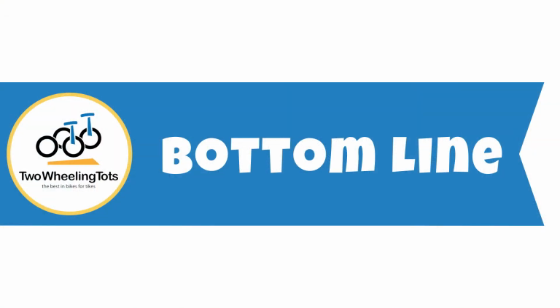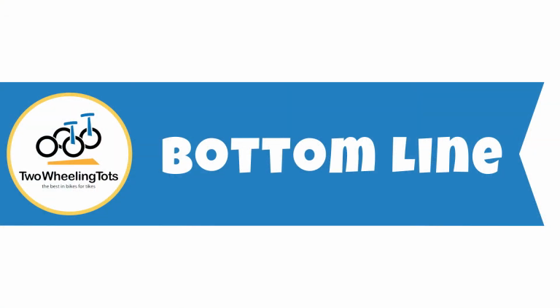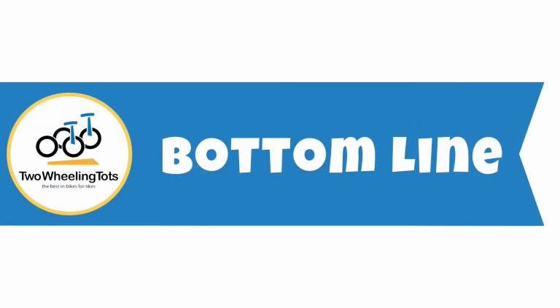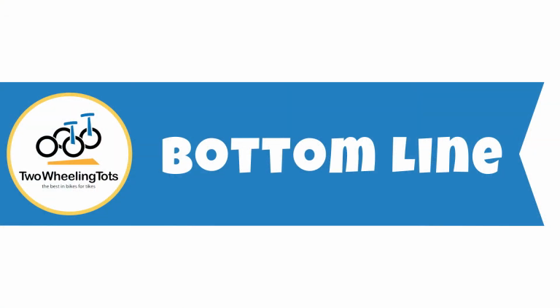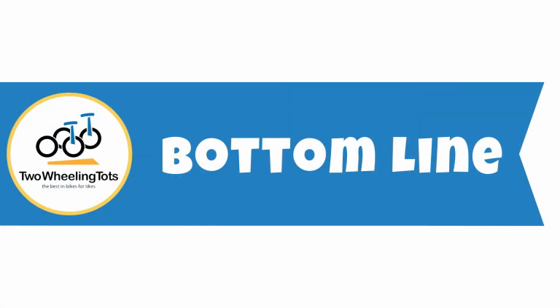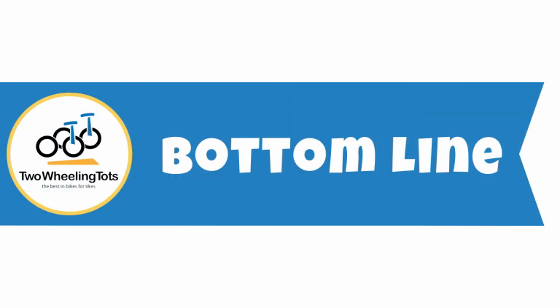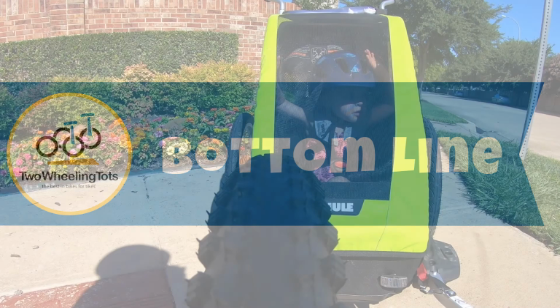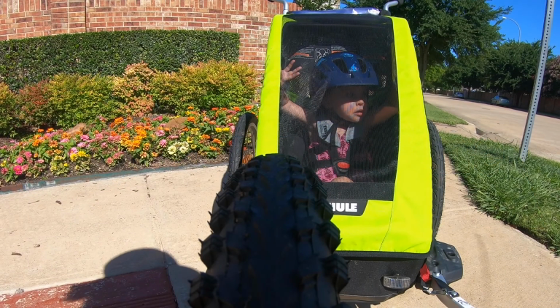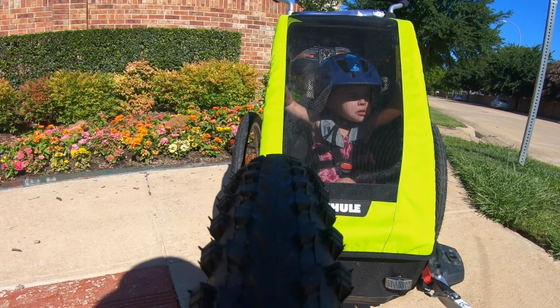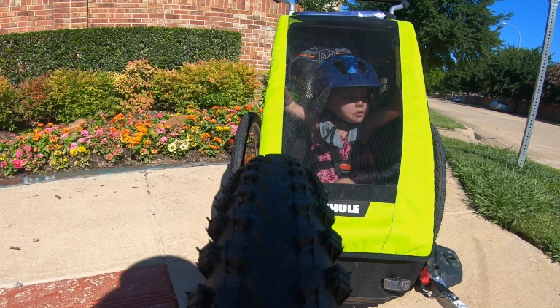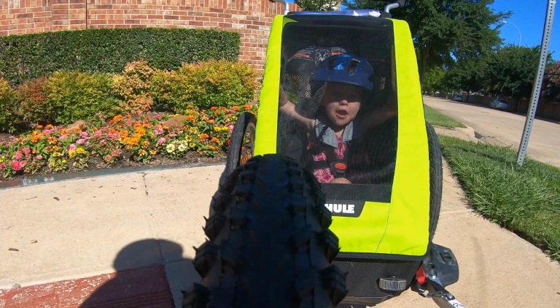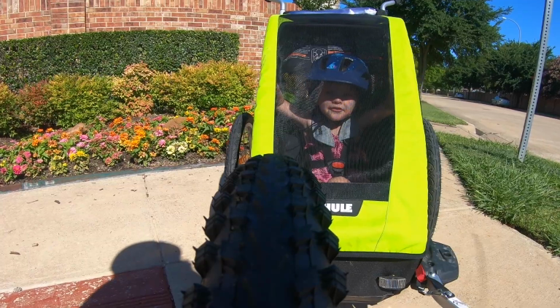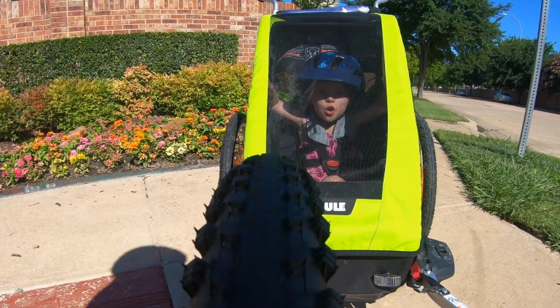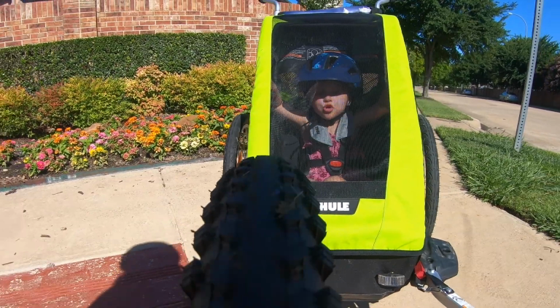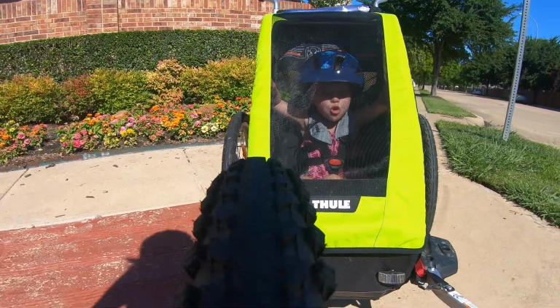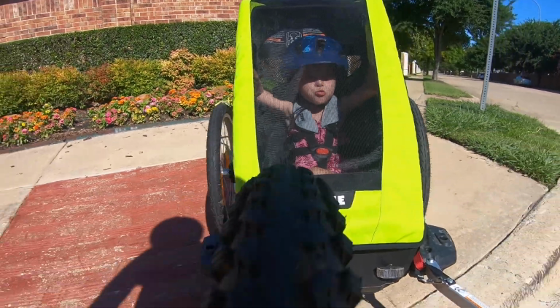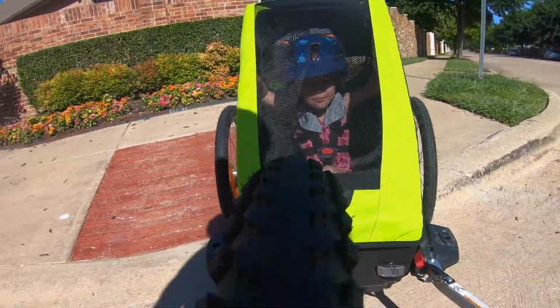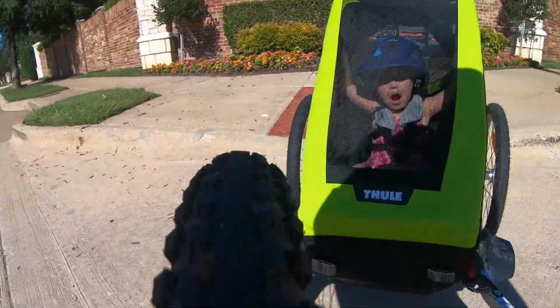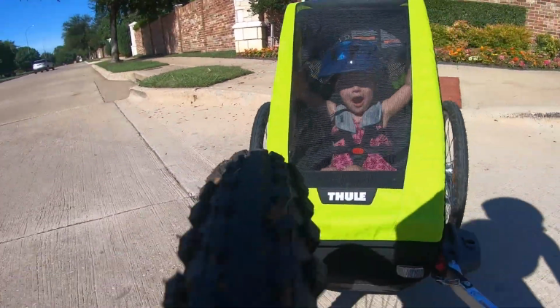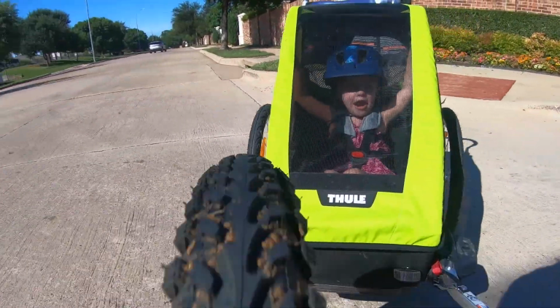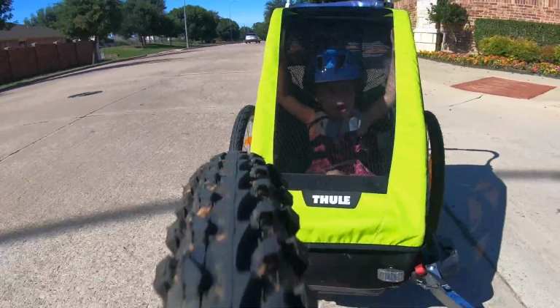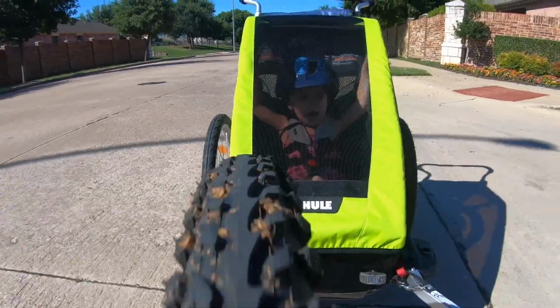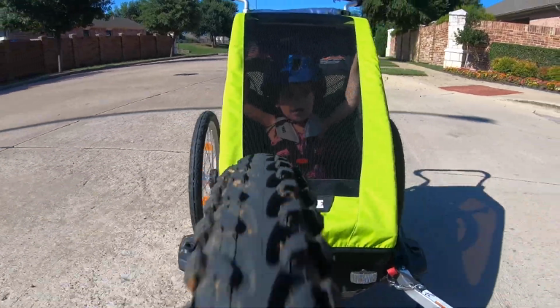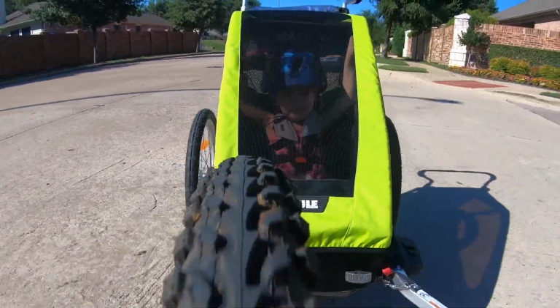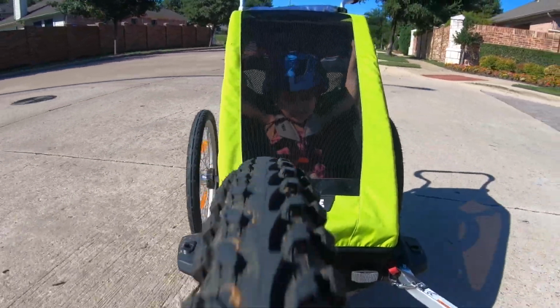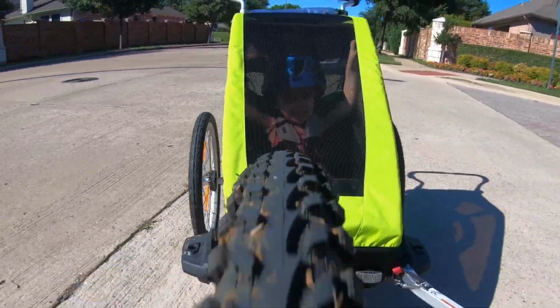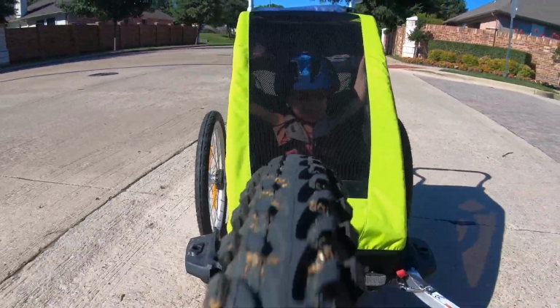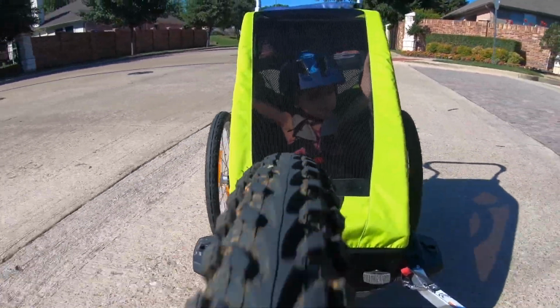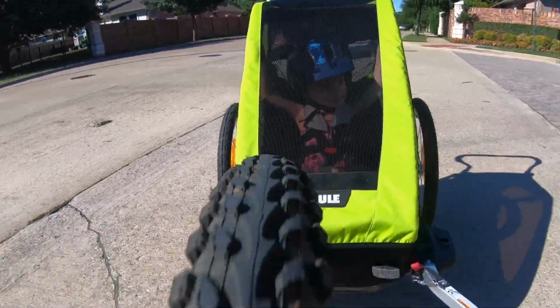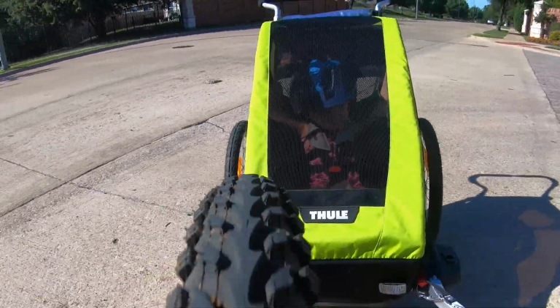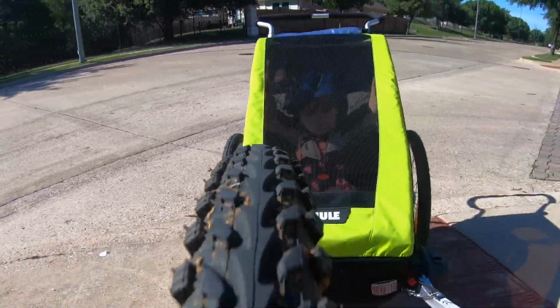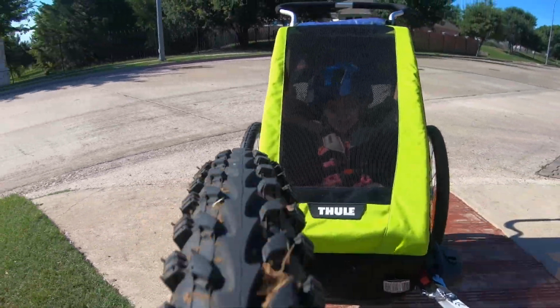So what's the bottom line? The Thule Chariot Cheetah XT is a precision designed, lightweight trailer that will serve you well. With mild tire tread and without suspension, the Cheetah XT is an ideal choice for paved trail riding families and adventurous ski and snow fat bikers.